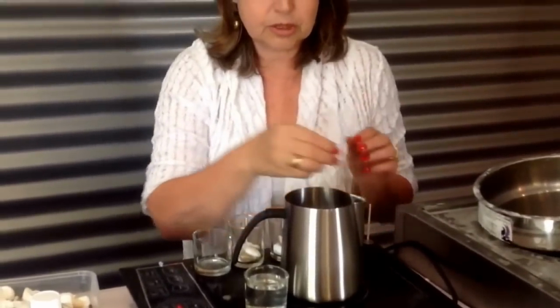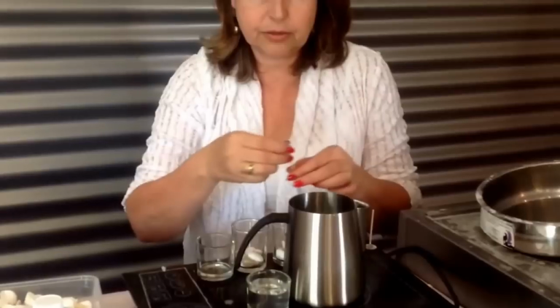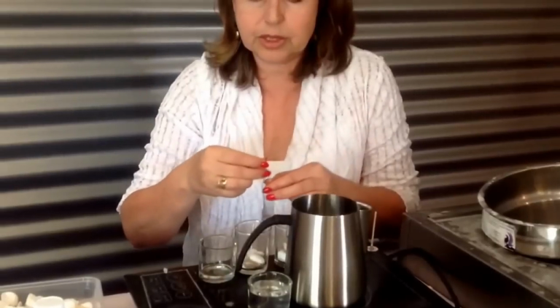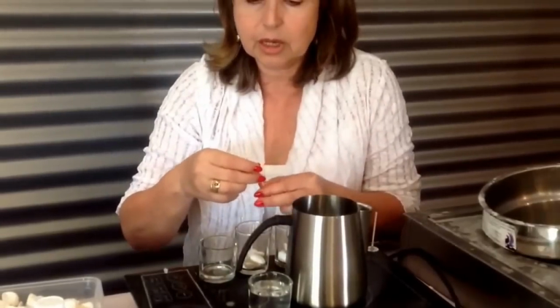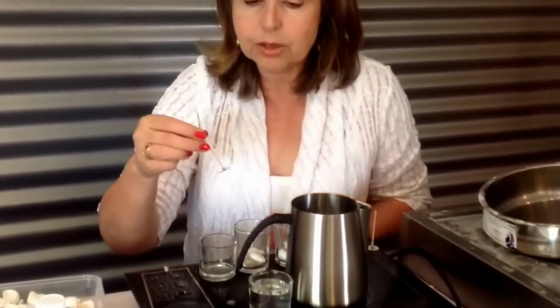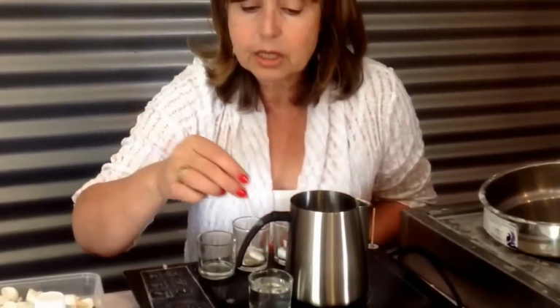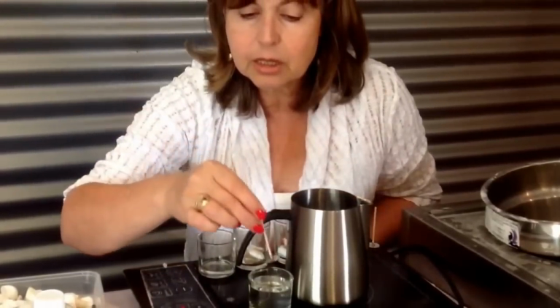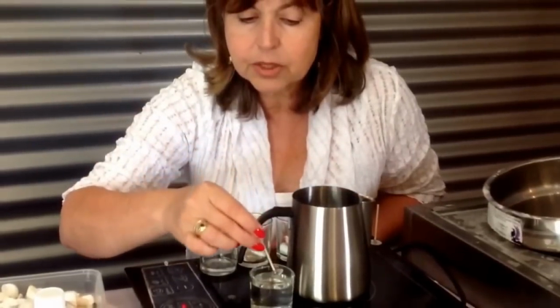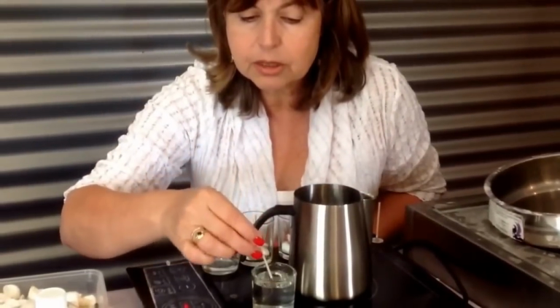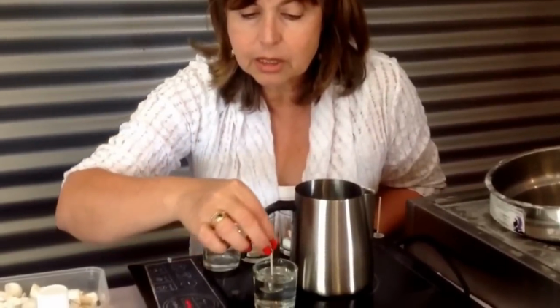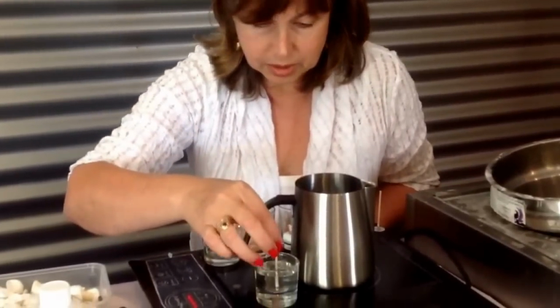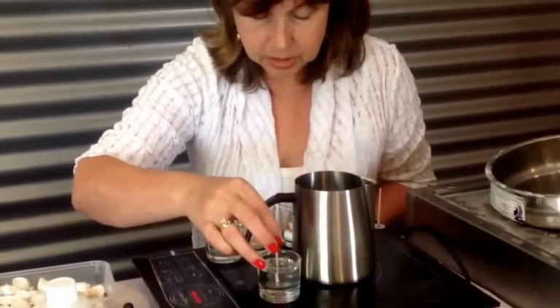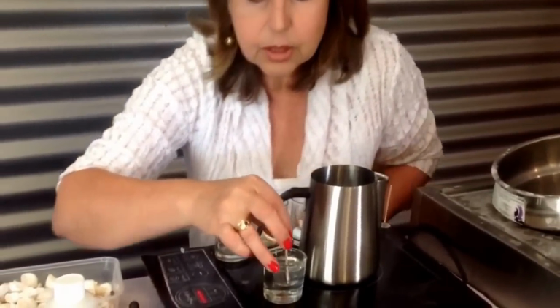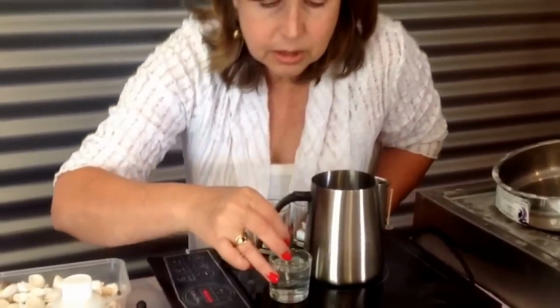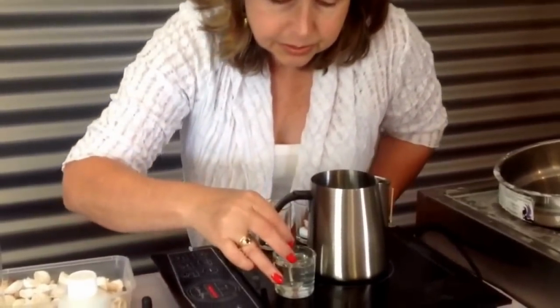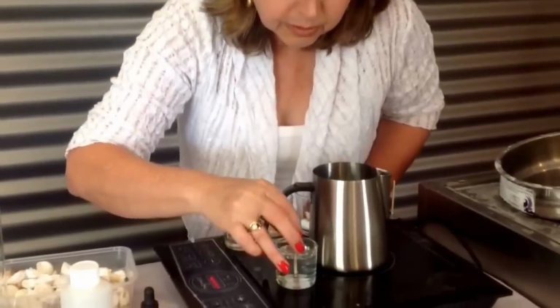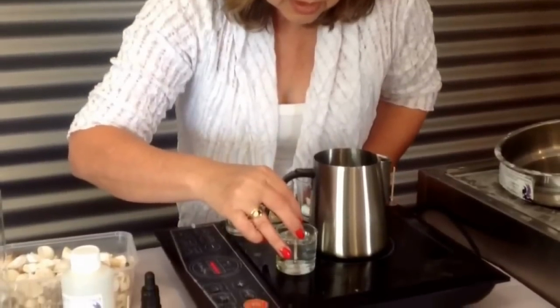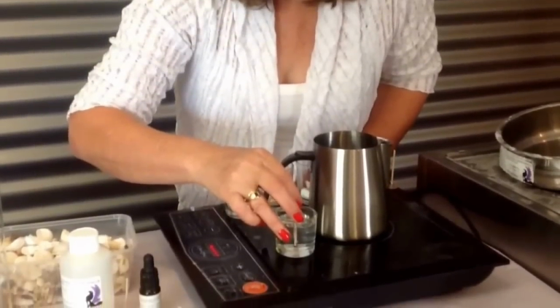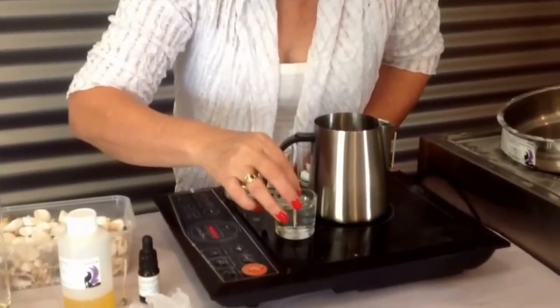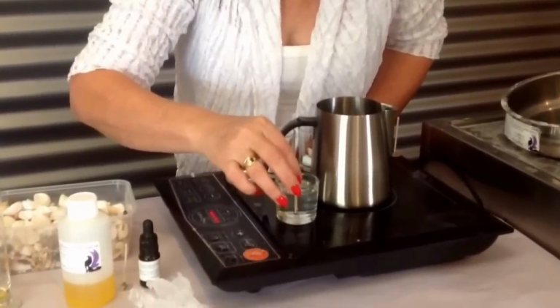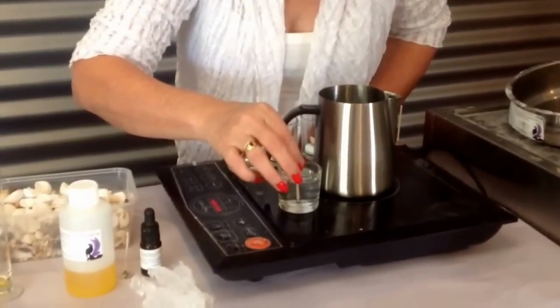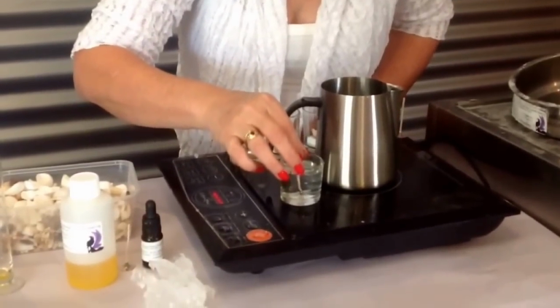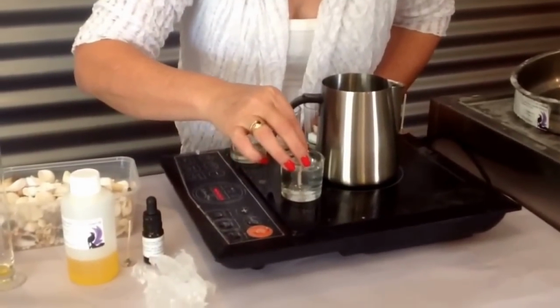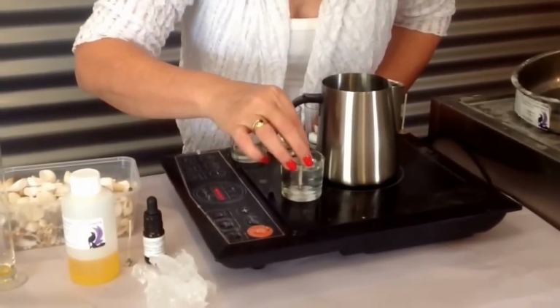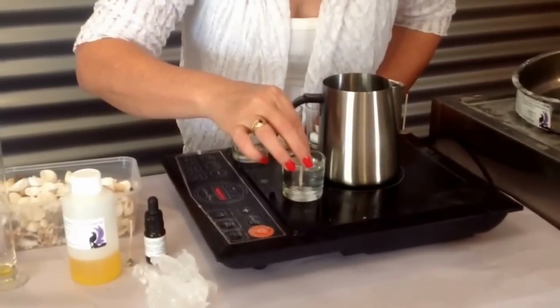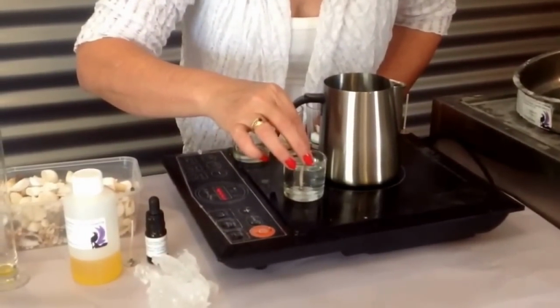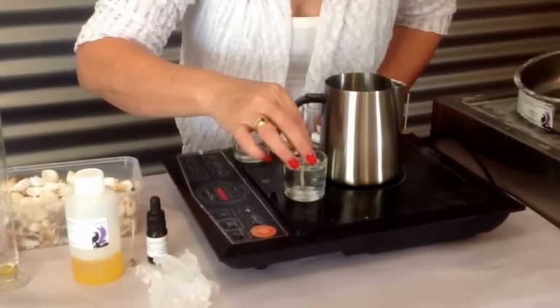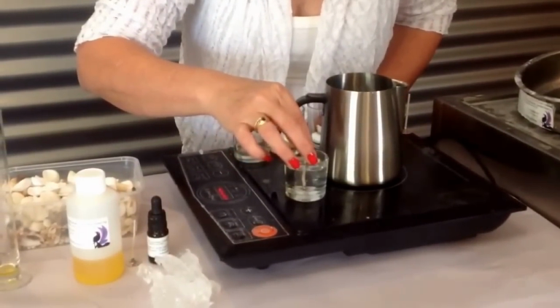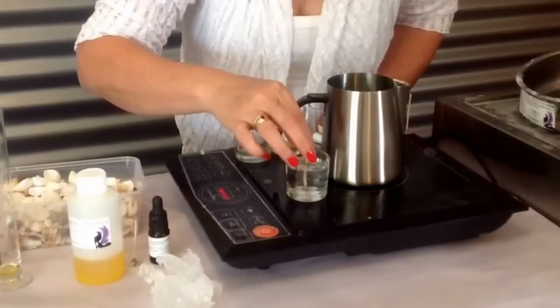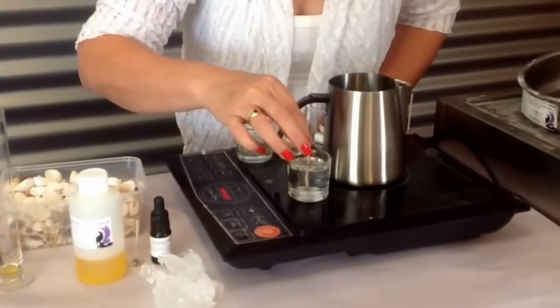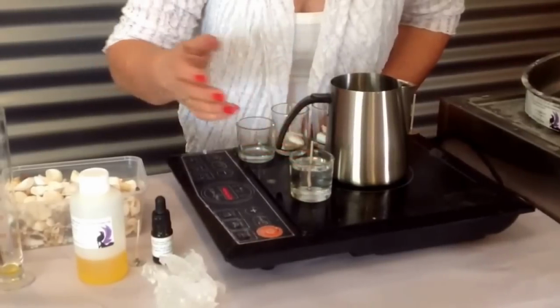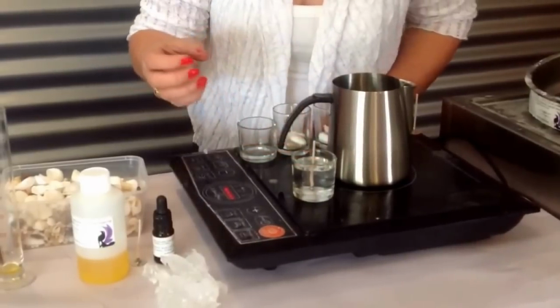Let's see if this one is ready for its wick yet. All you need is a little bit of gel setting in the bottom just to hold it still. Twist it if it's not quite in the center — look at that, that's beautiful.